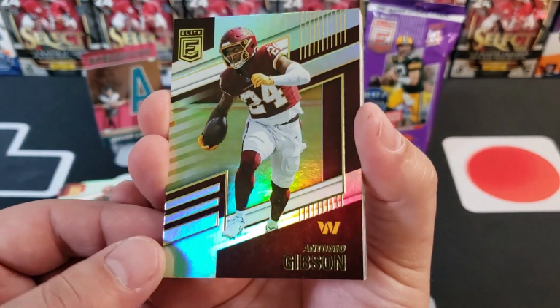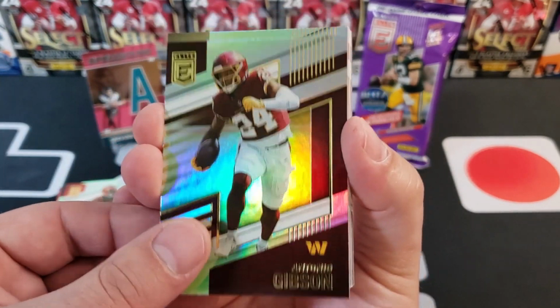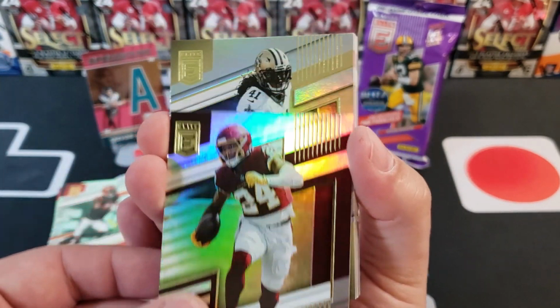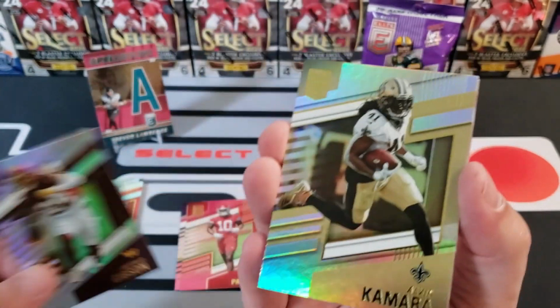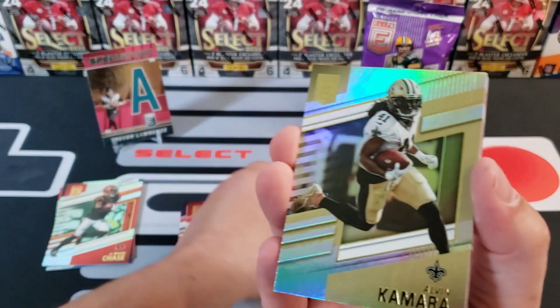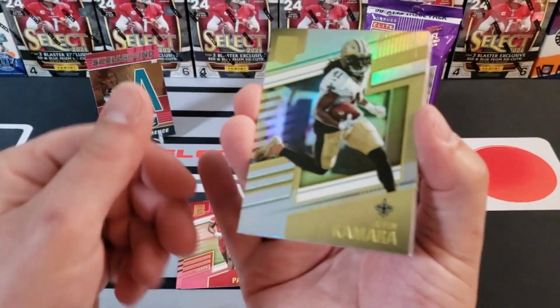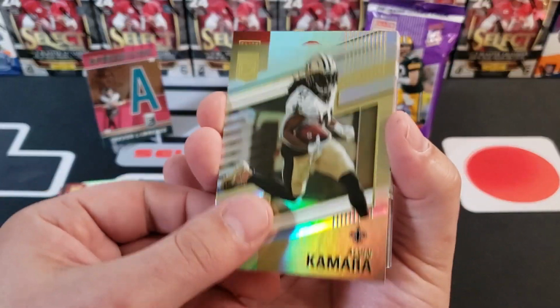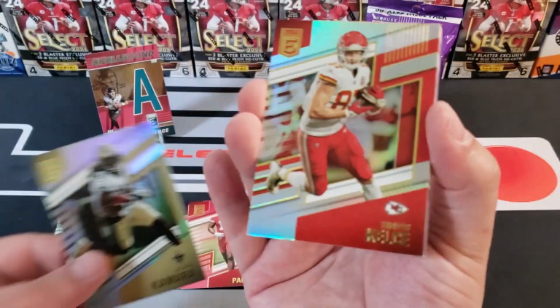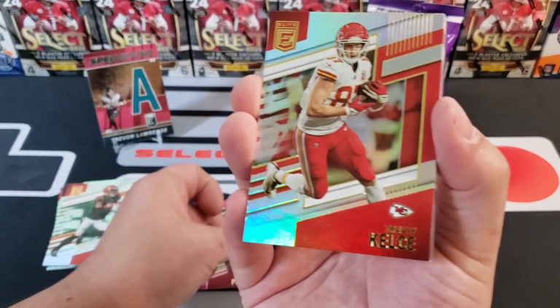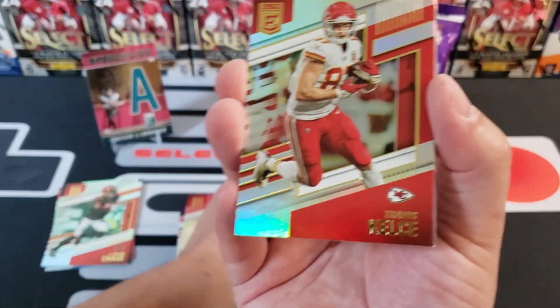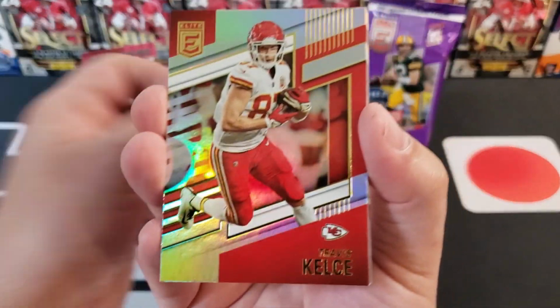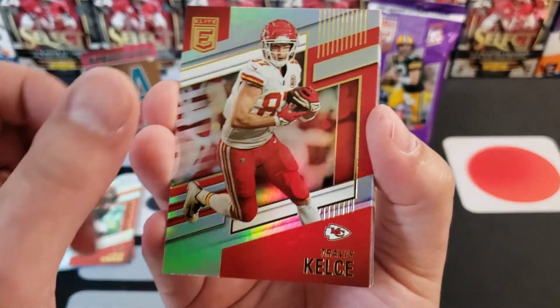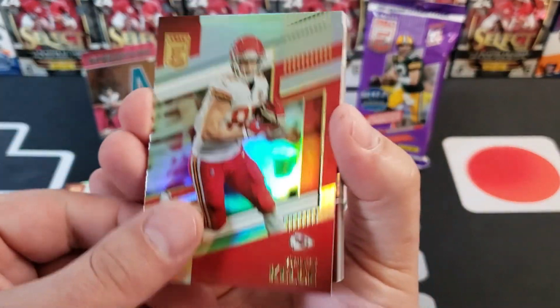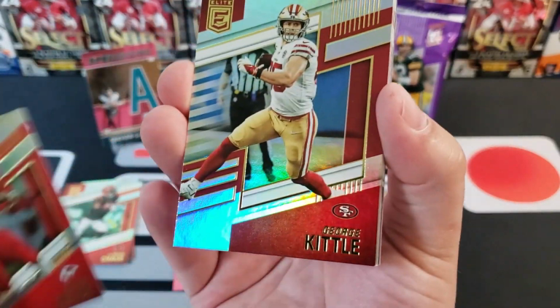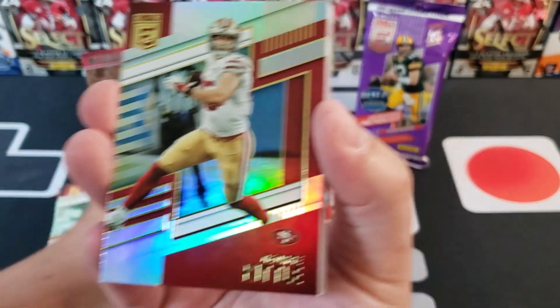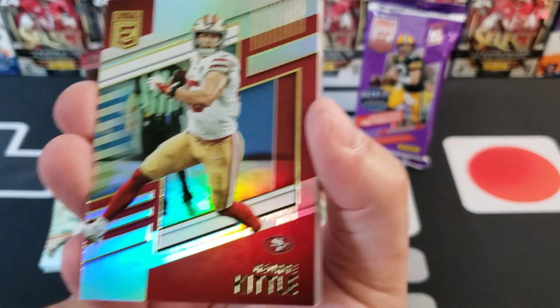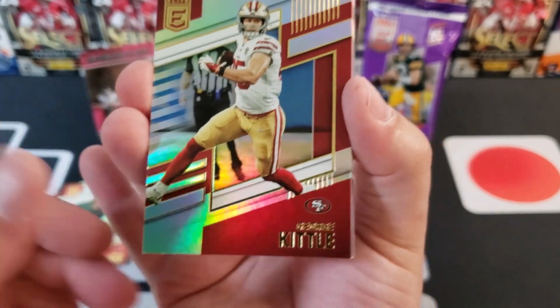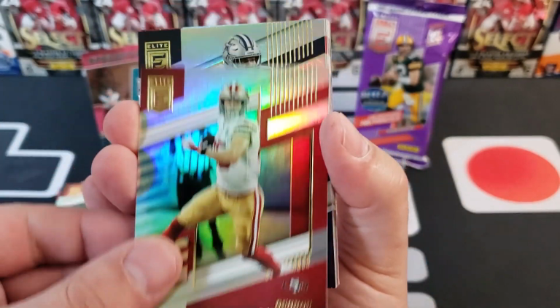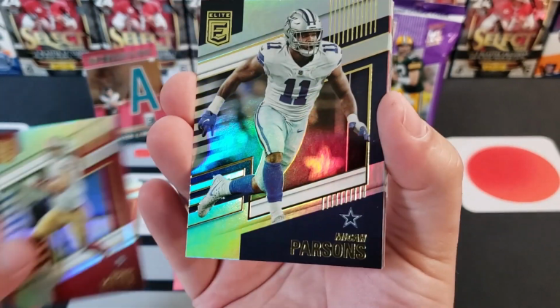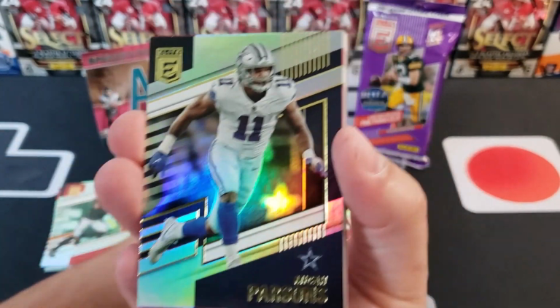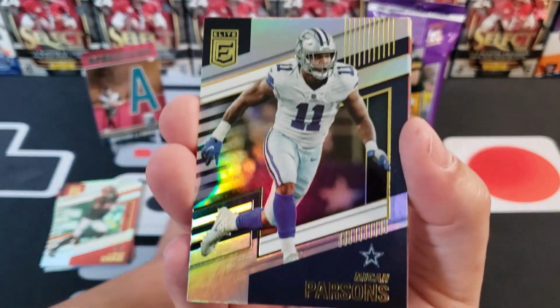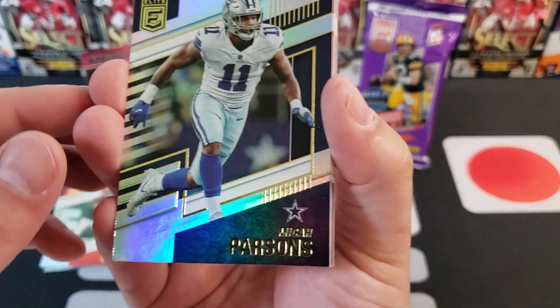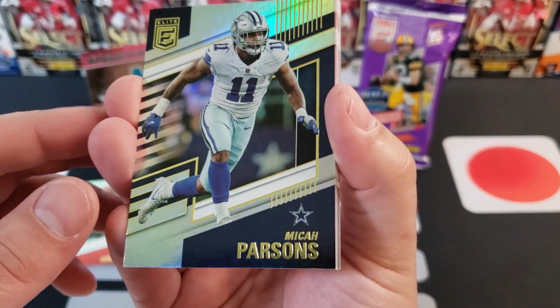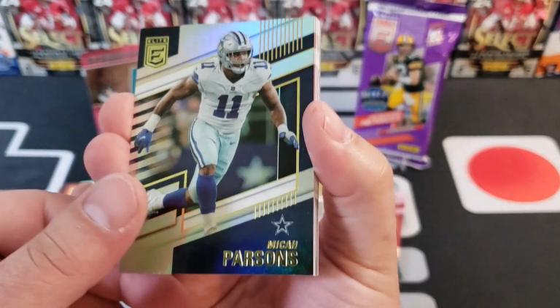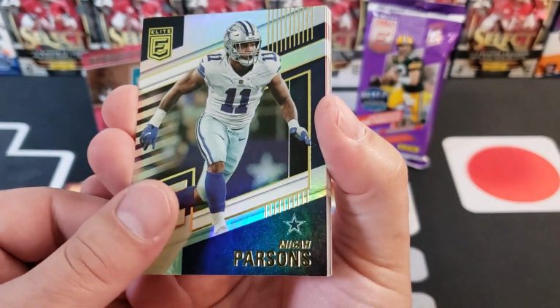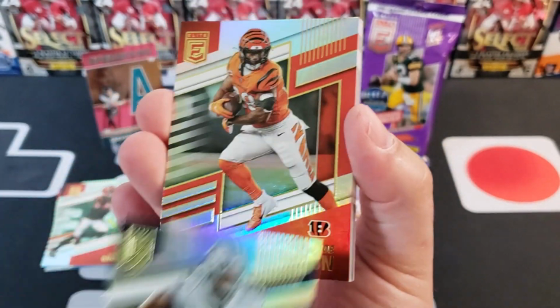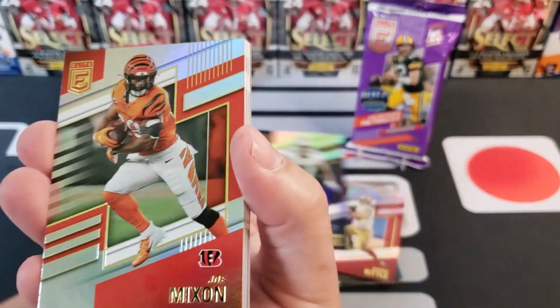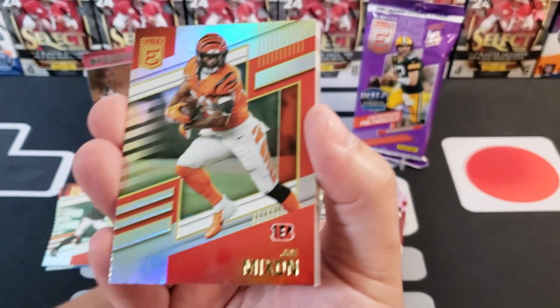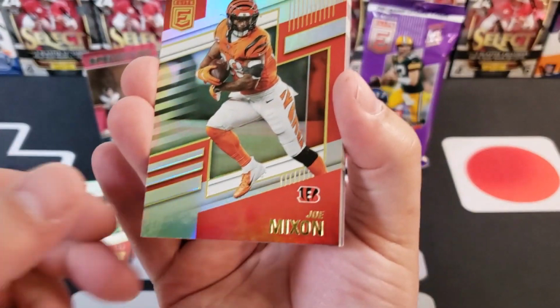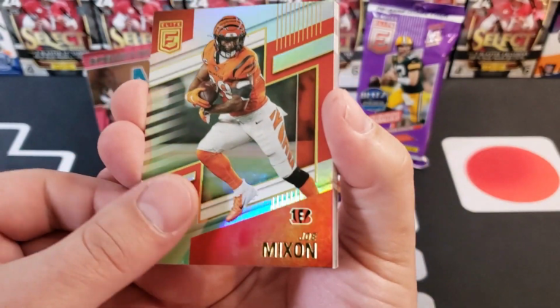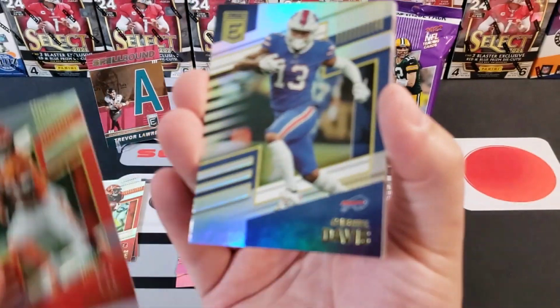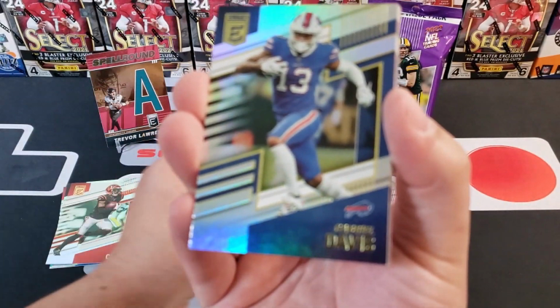Back to the base: we got Antonio Gibson, Kamara, Travis Kelce, George Kittle. Micah Parsons — is that a second-year Parsons card? Joe Mixon.